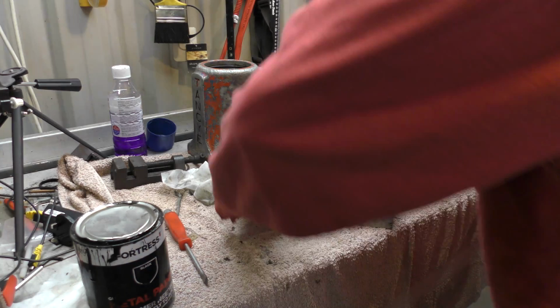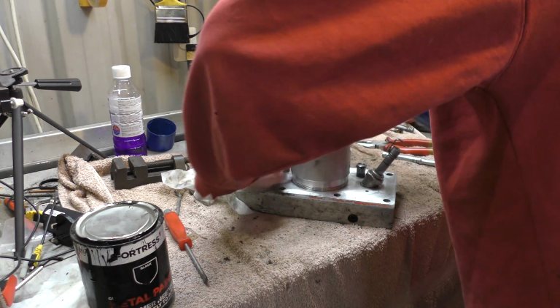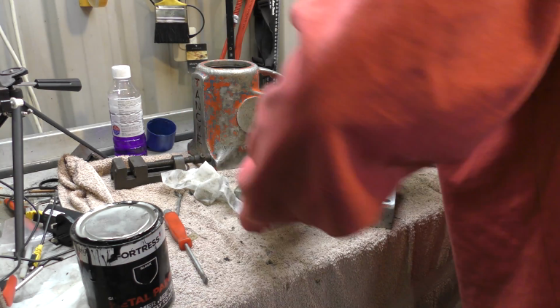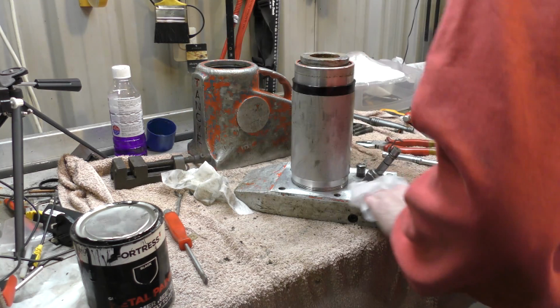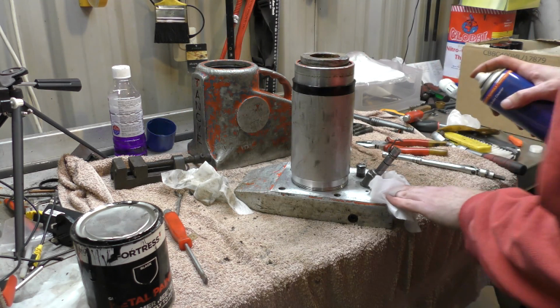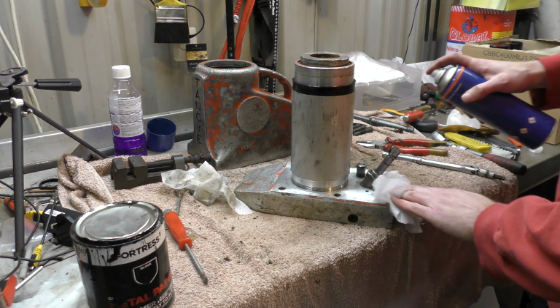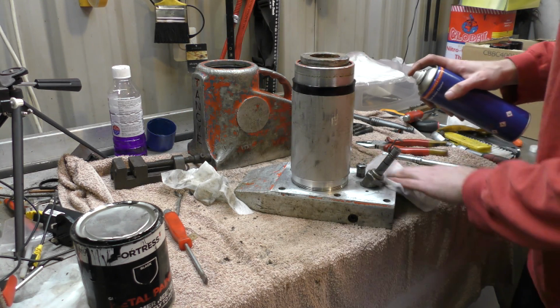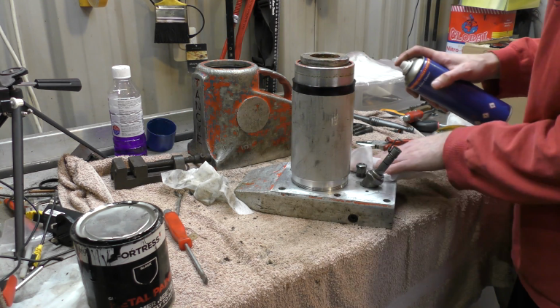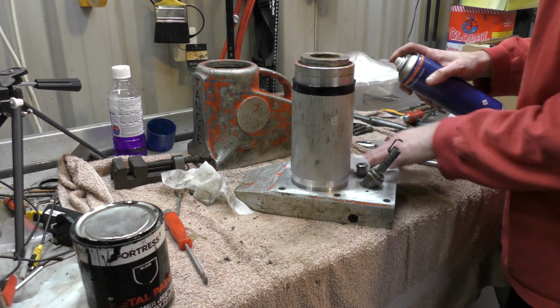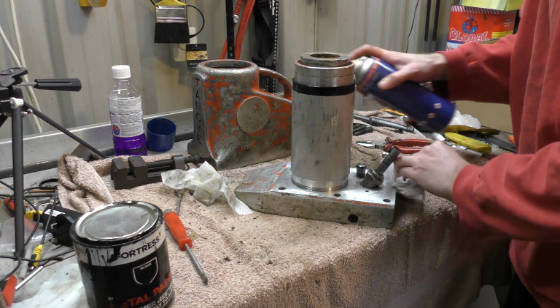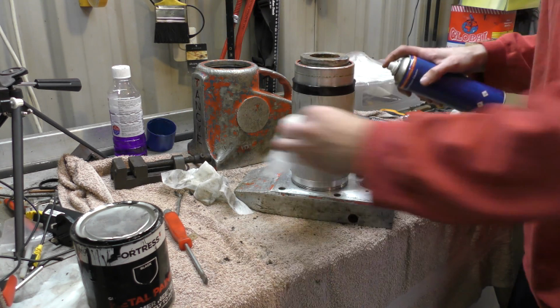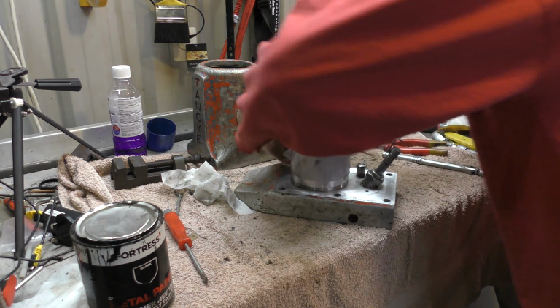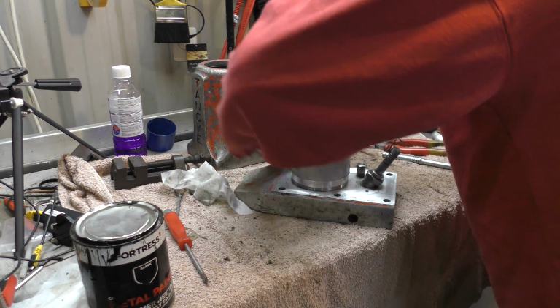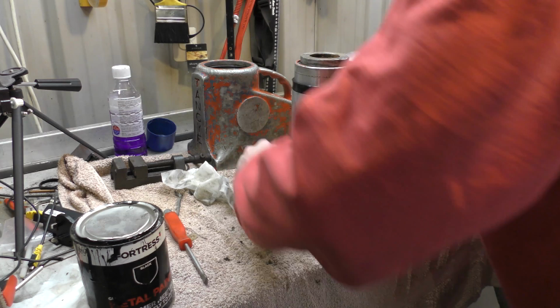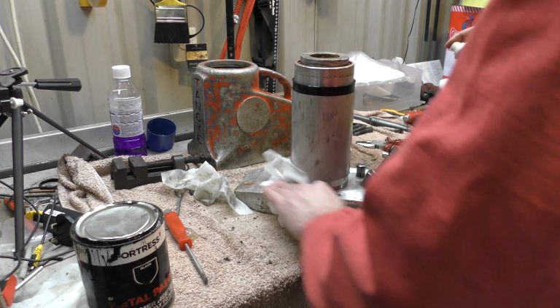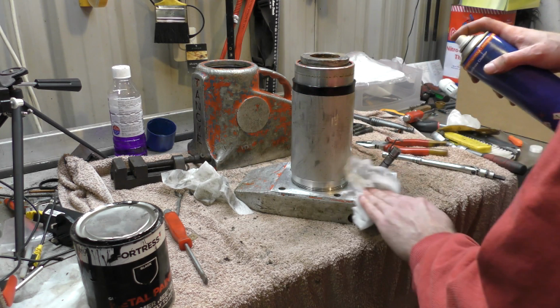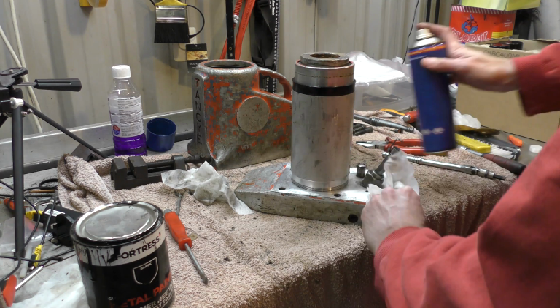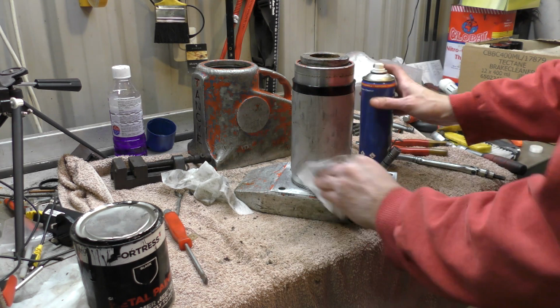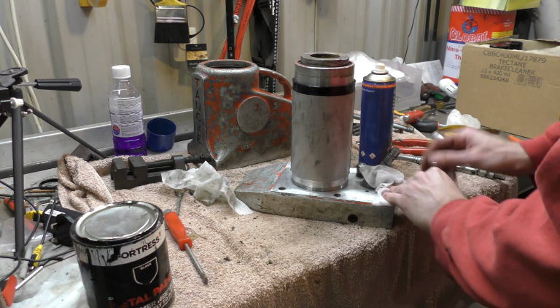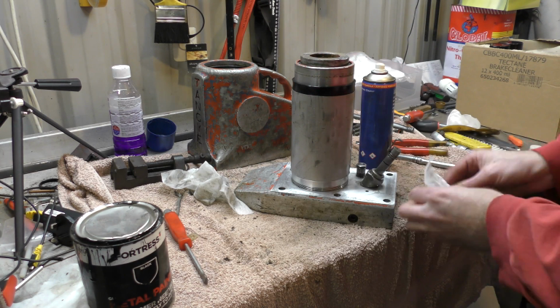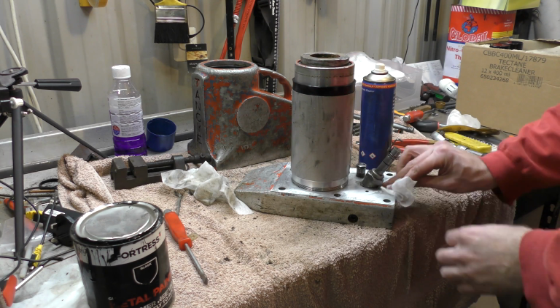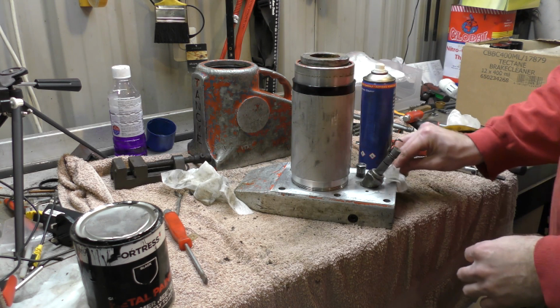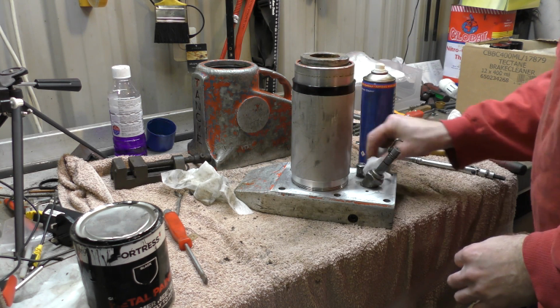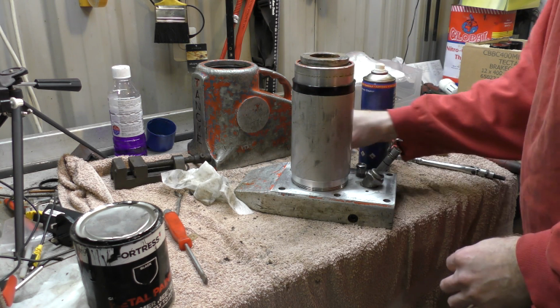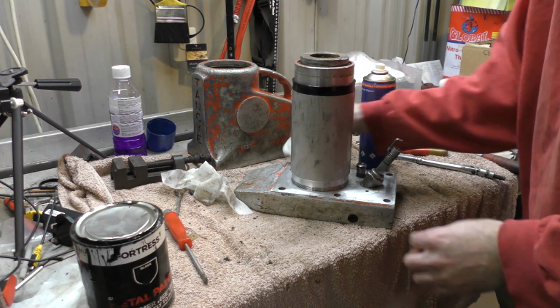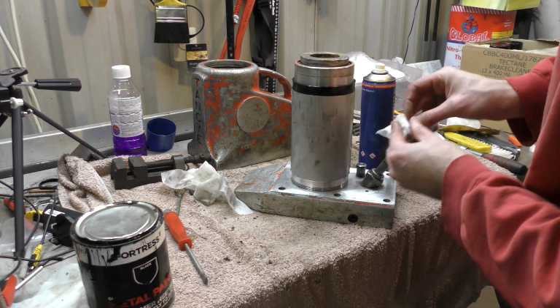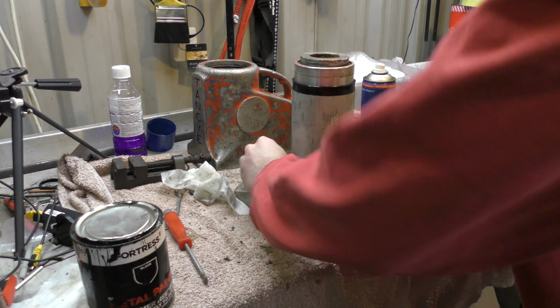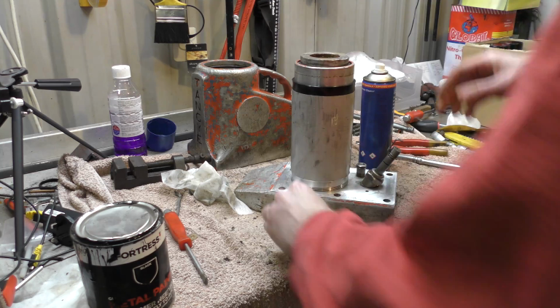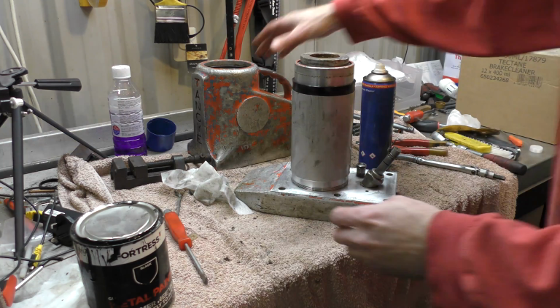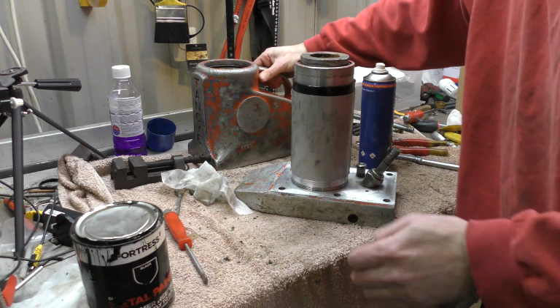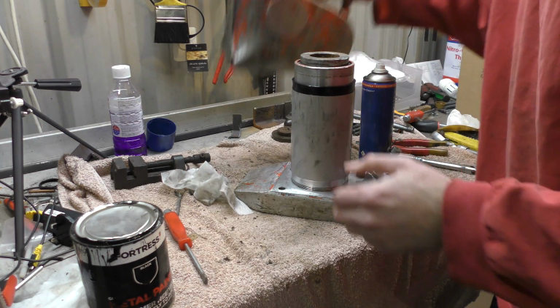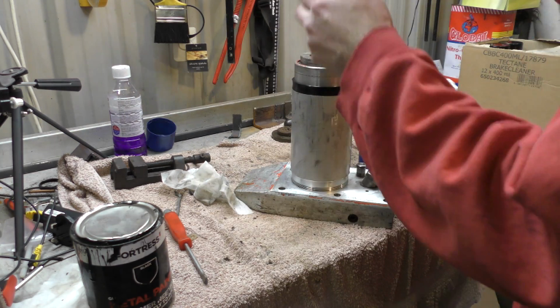Good old brake cleaner — good for everything, not just brakes. Sometimes I even use it on brakes. It has been known.